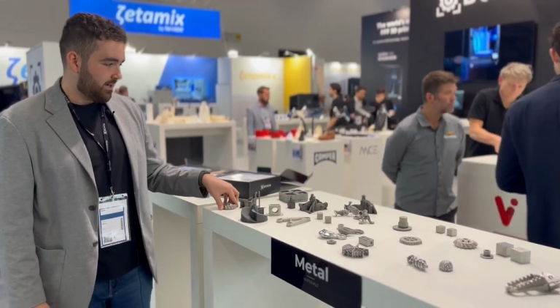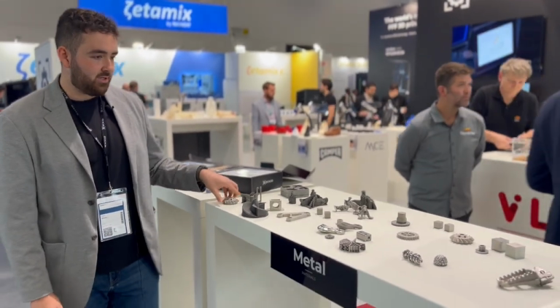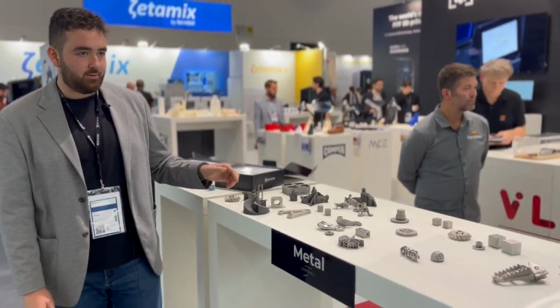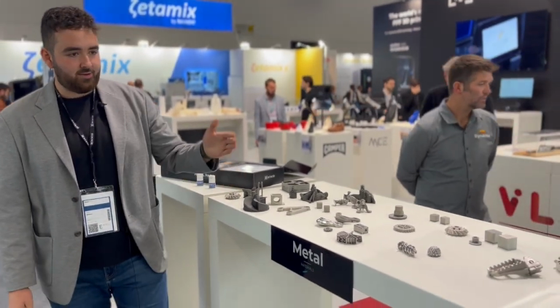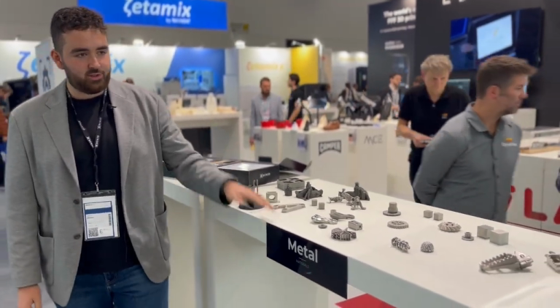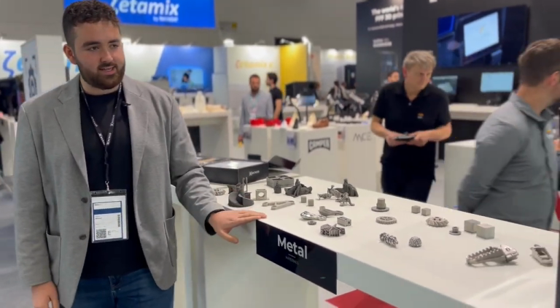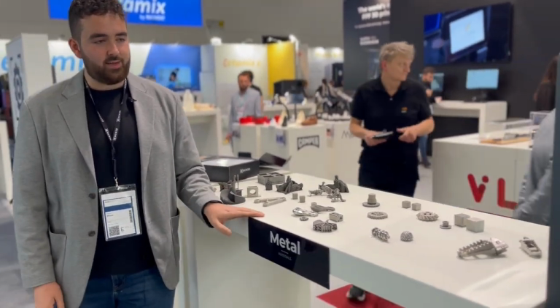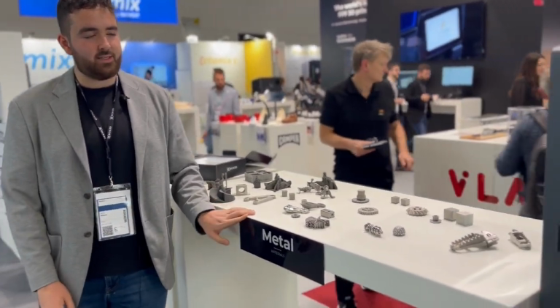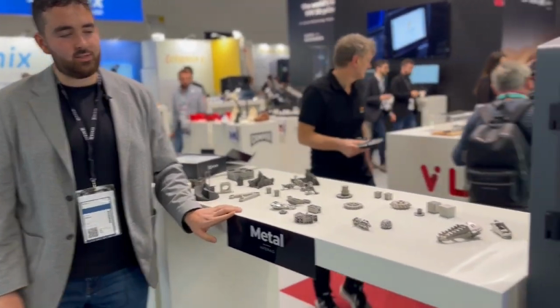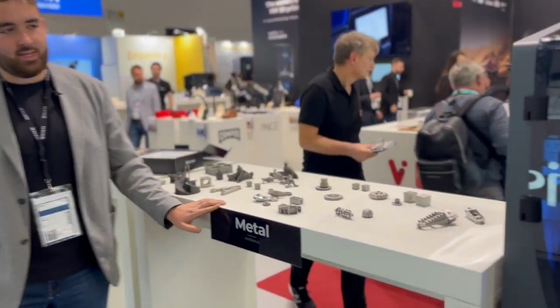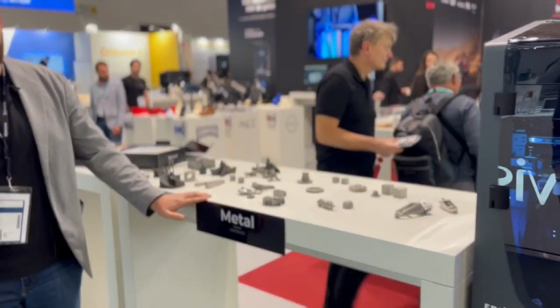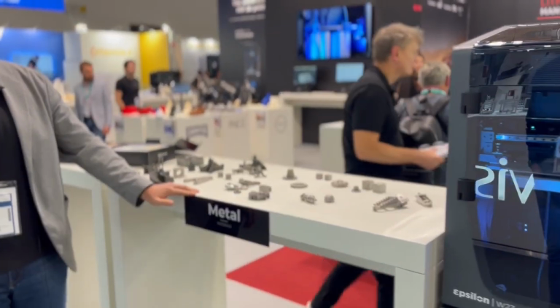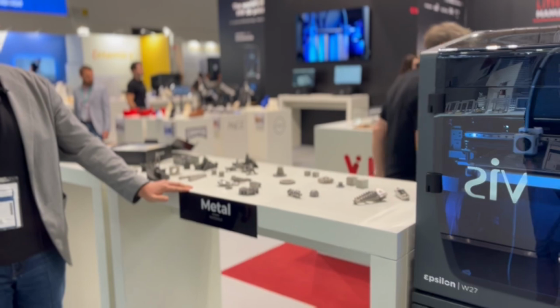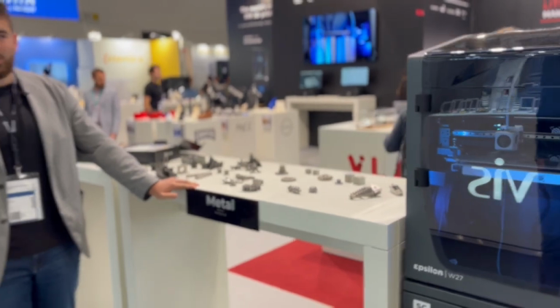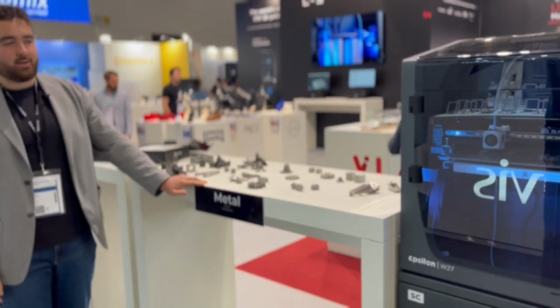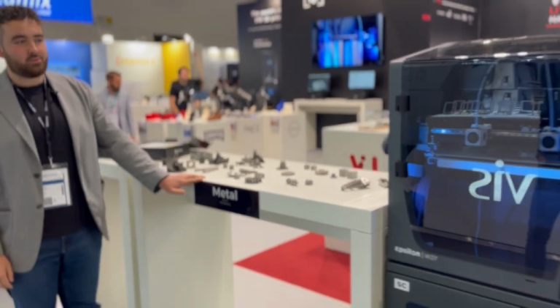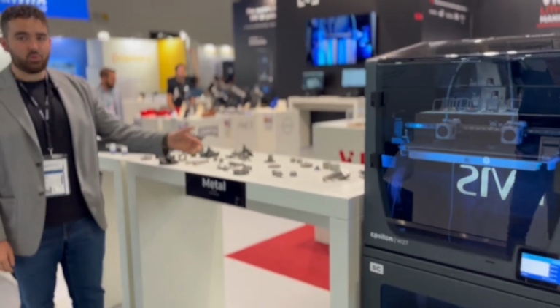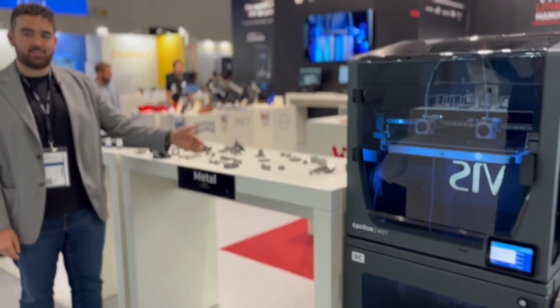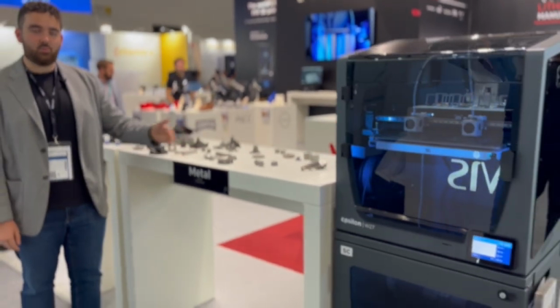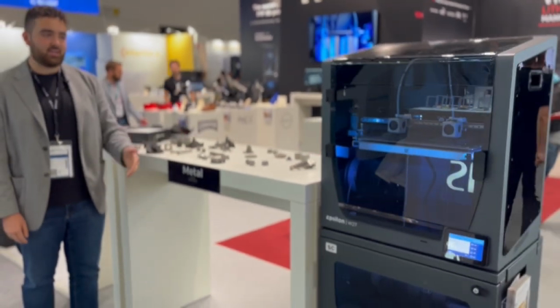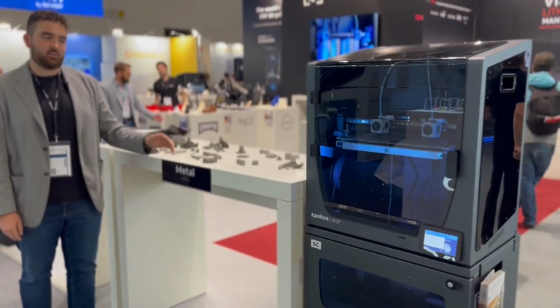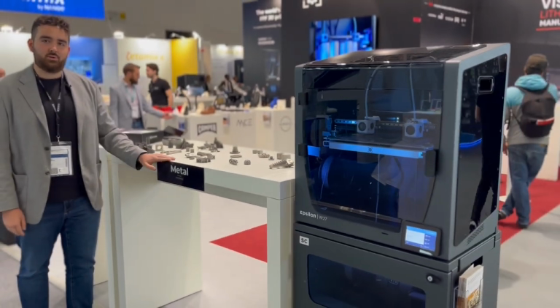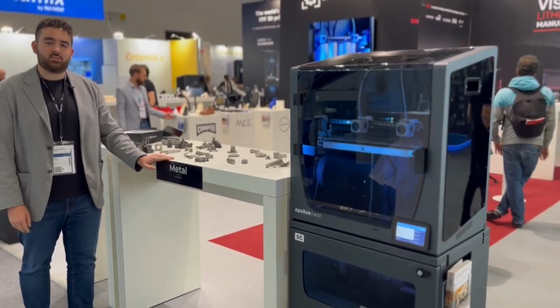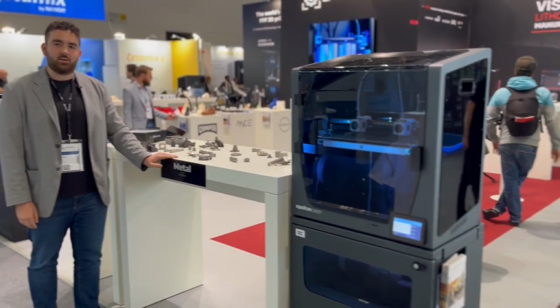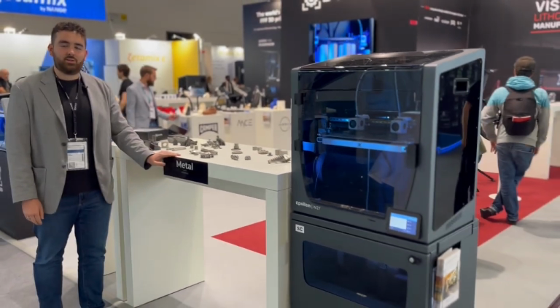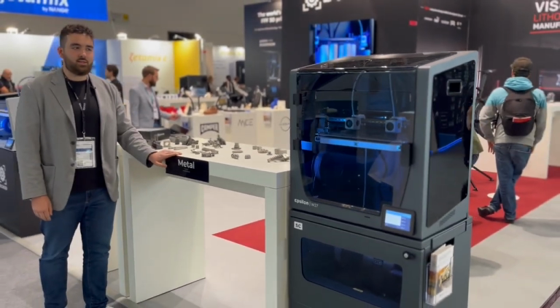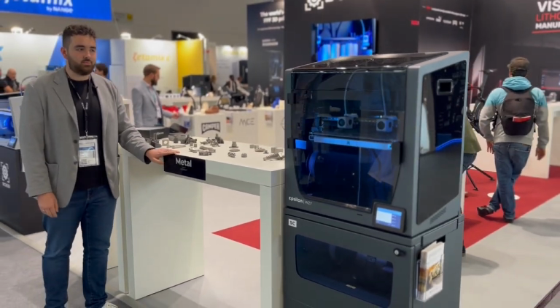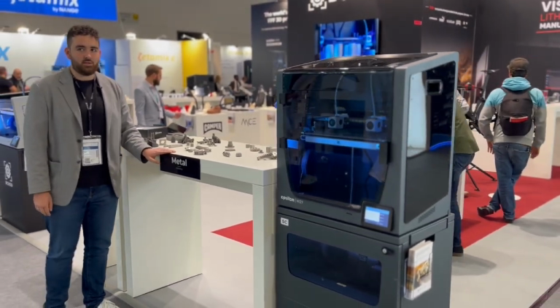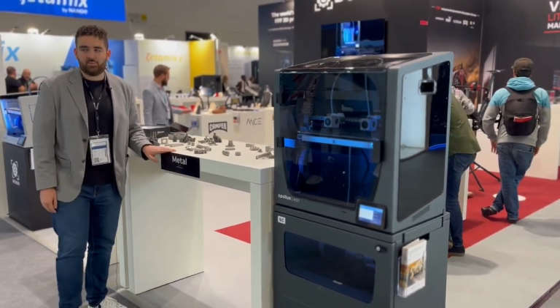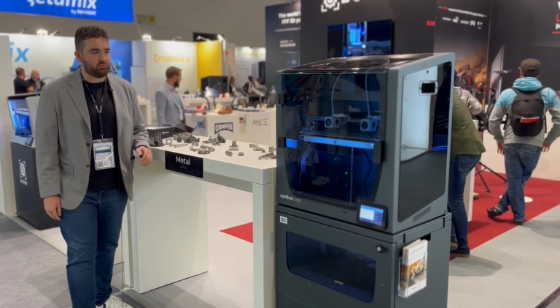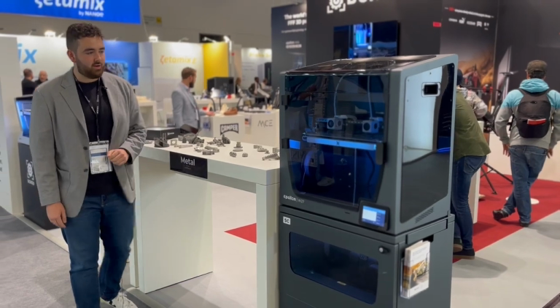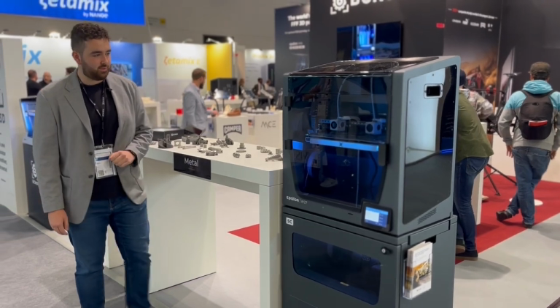We have the W27 here printing metal in duplication mode — metal printing with IDEX technology, which is extremely unique and something that only BCN3D is able to do.